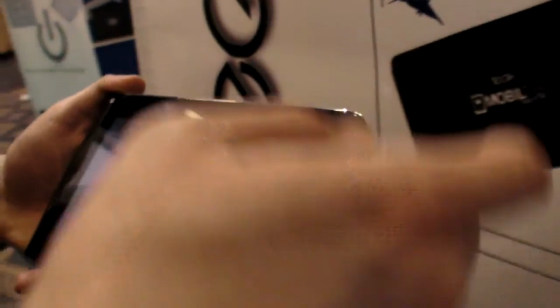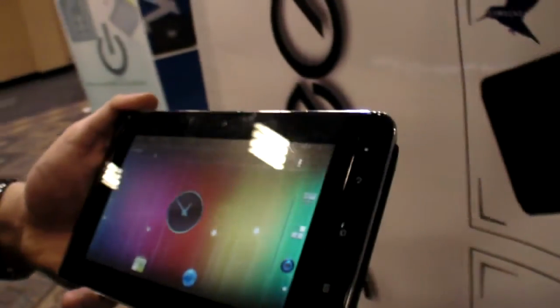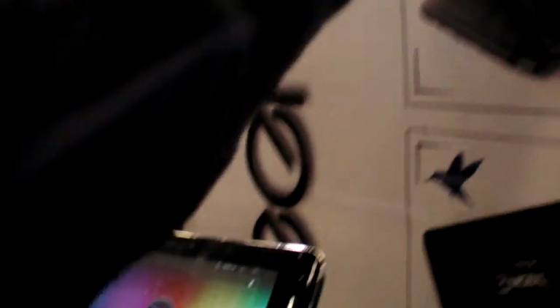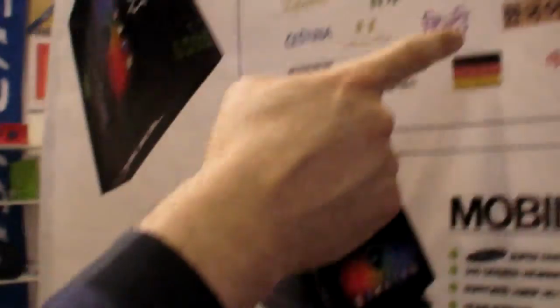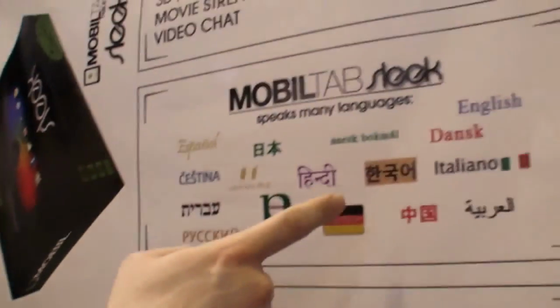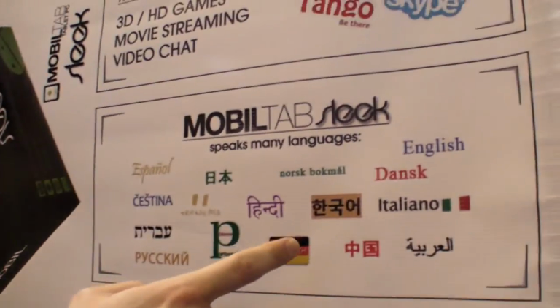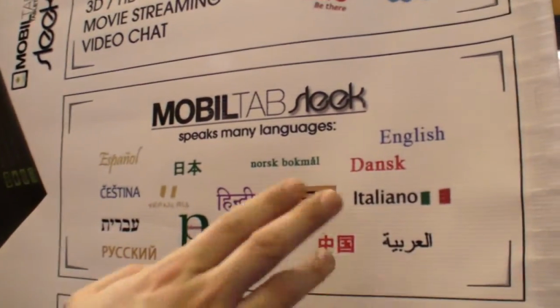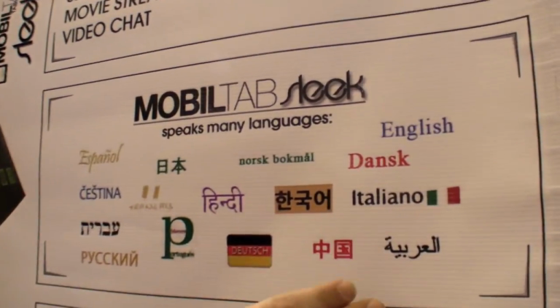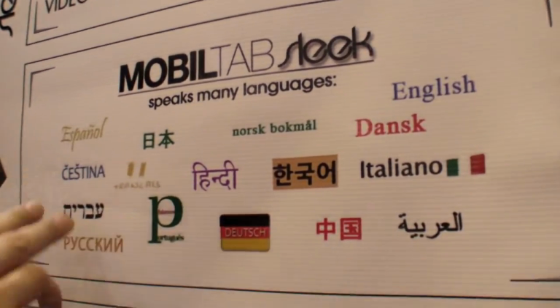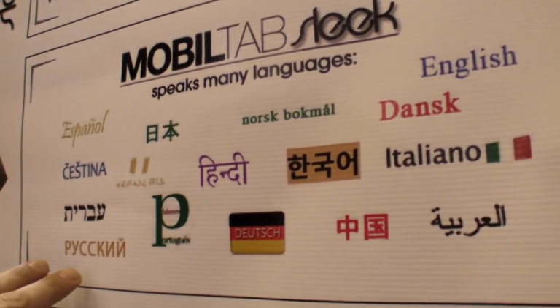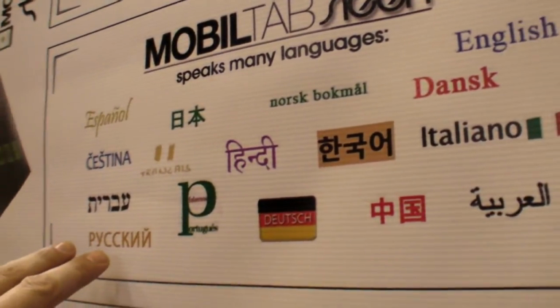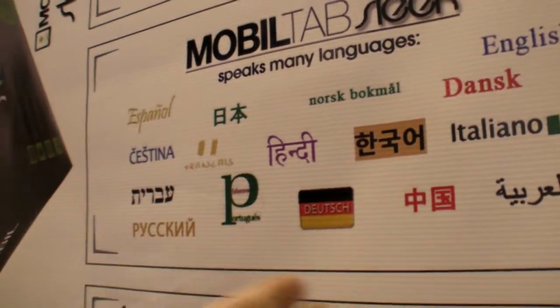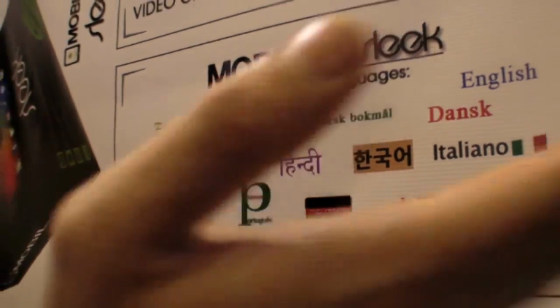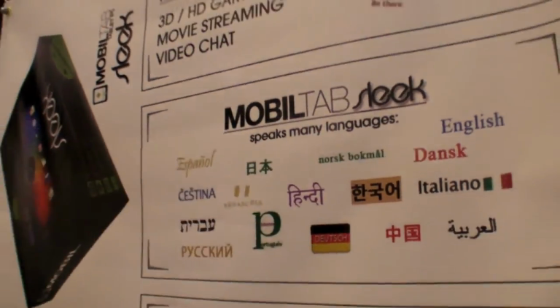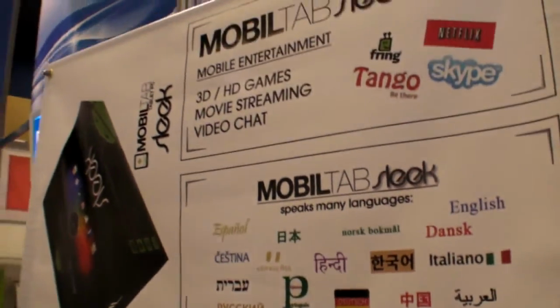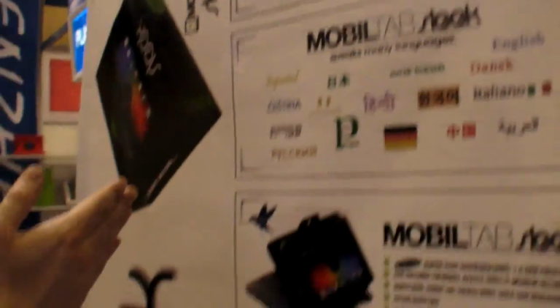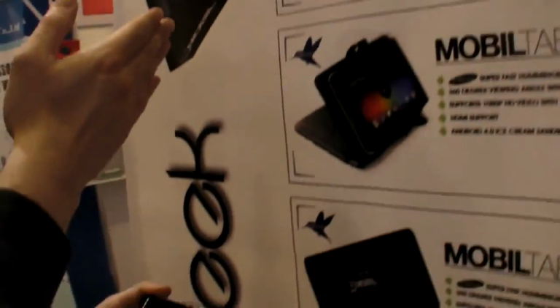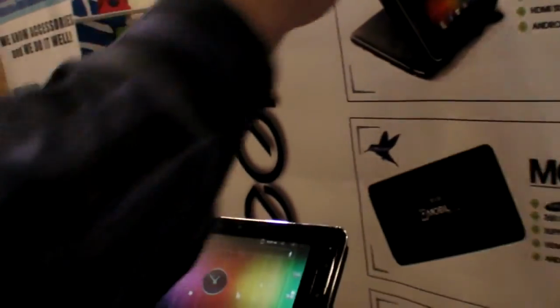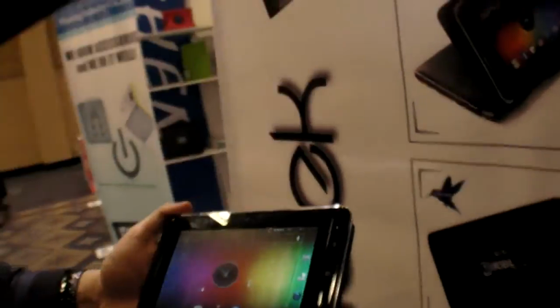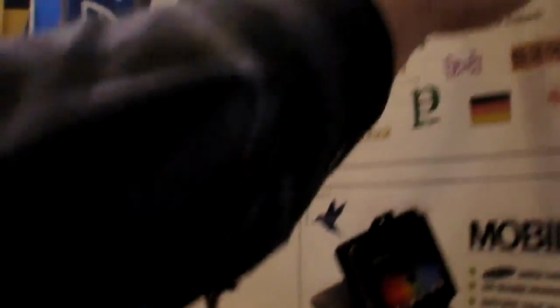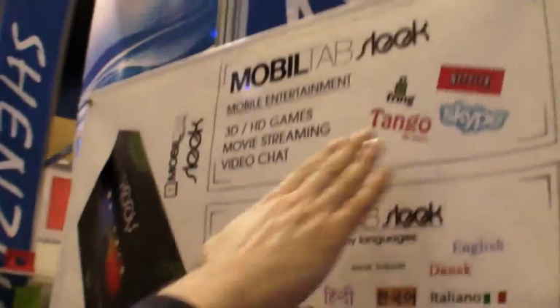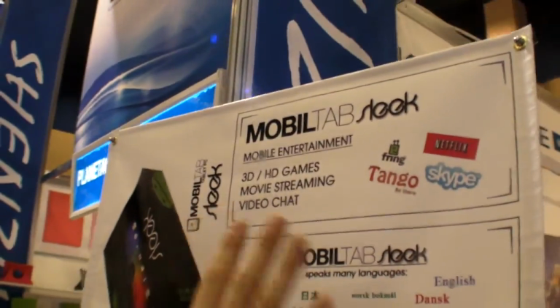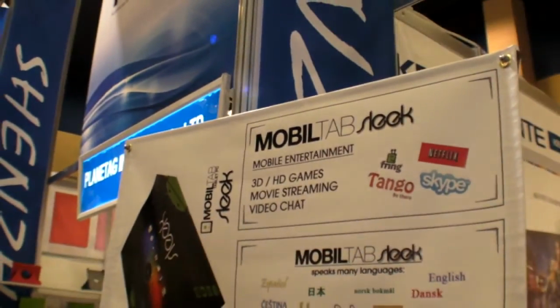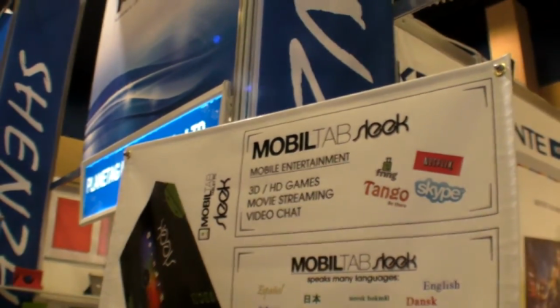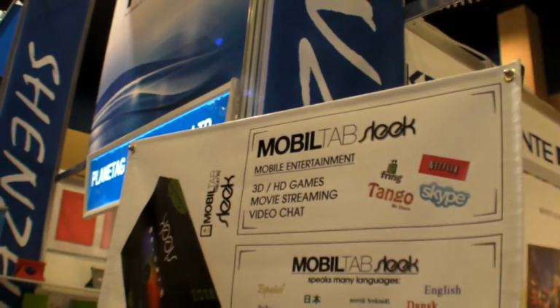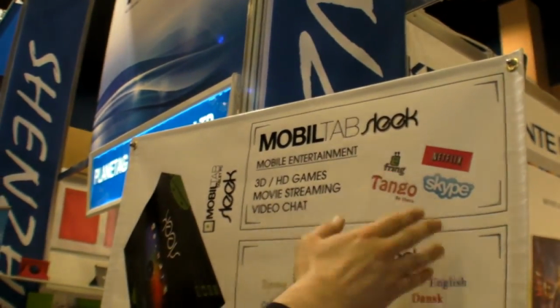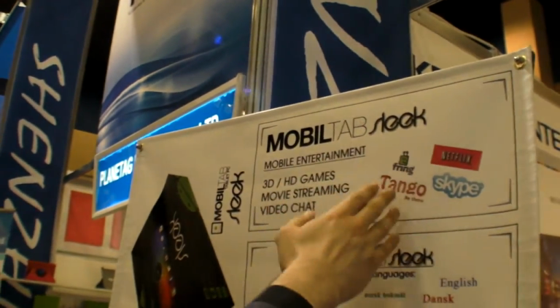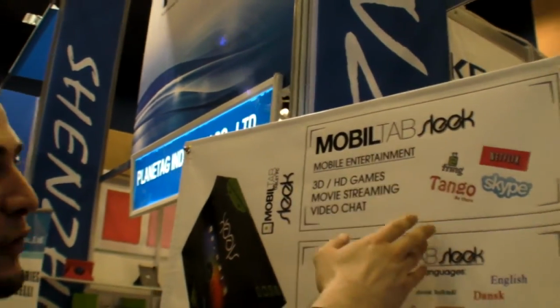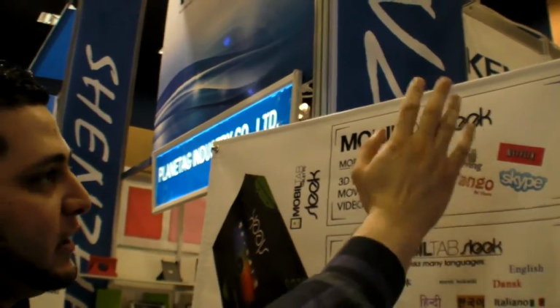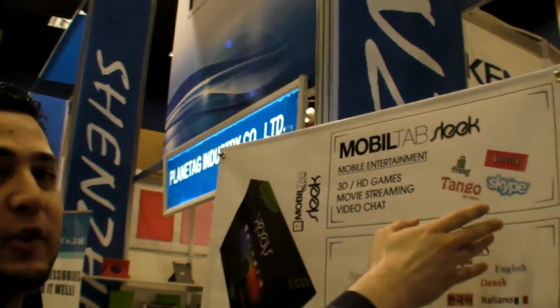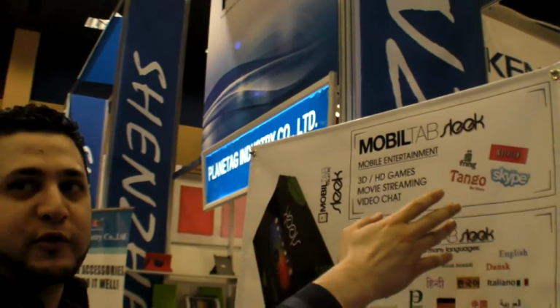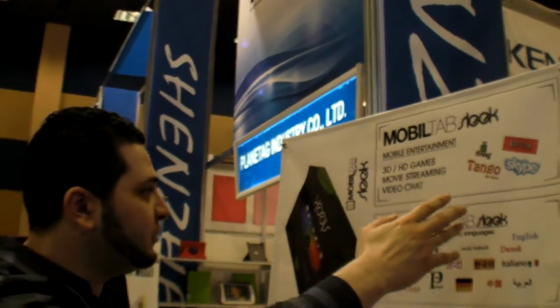It supports 22 languages including Arabic and Hebrew, so it handles right-to-left text. Video chat works 100% — Skype, Tango, Fring — and Netflix movie streaming.